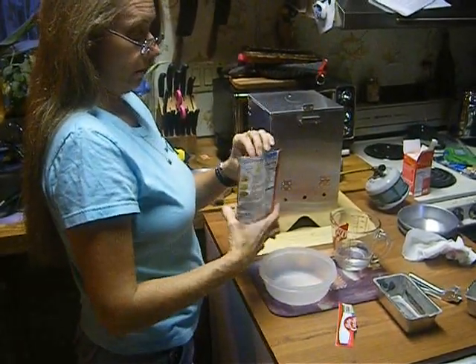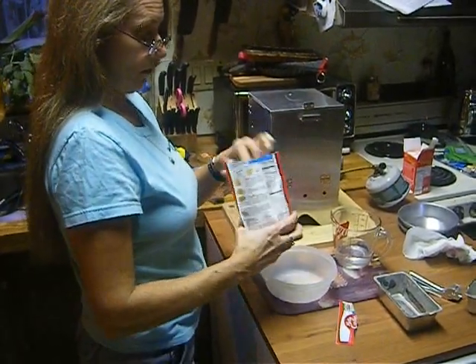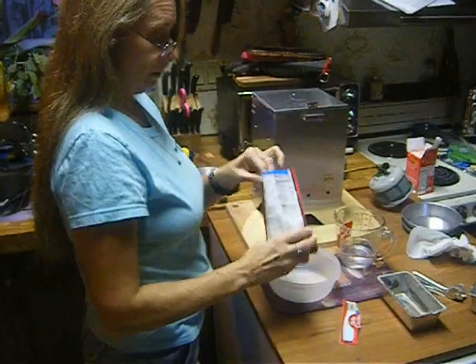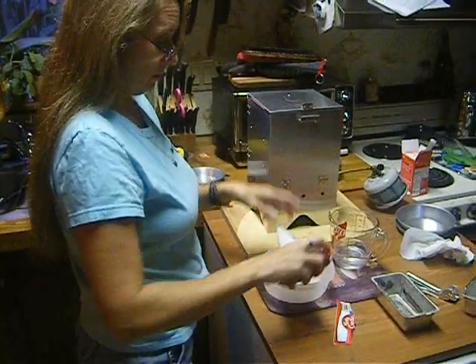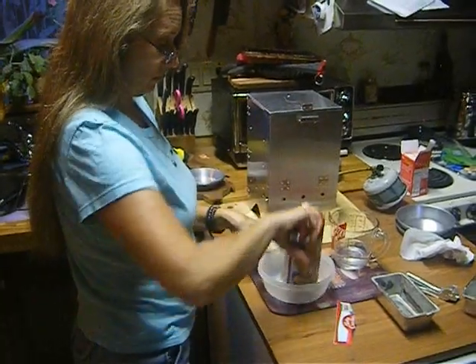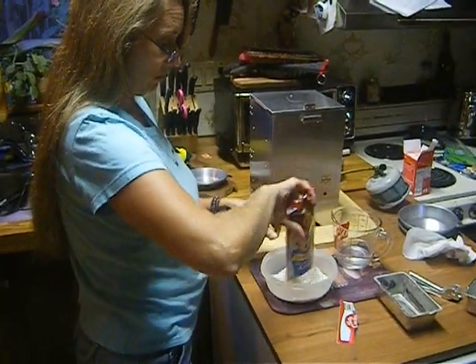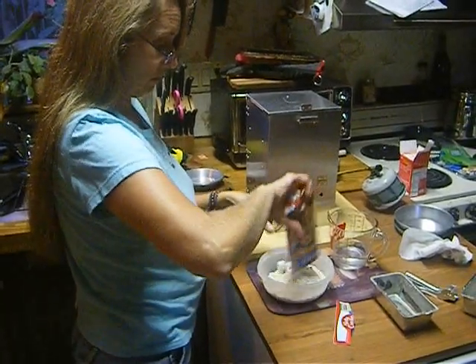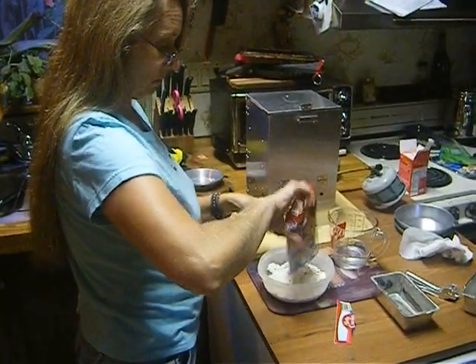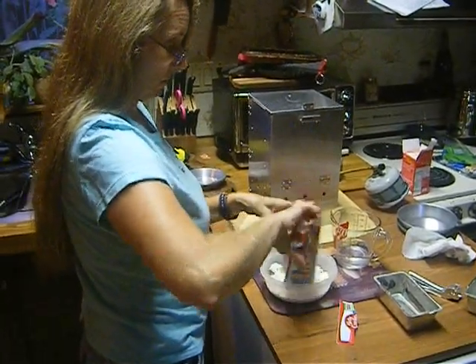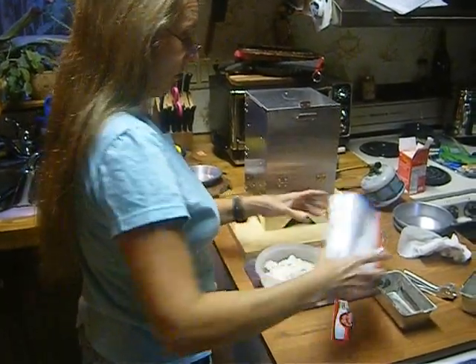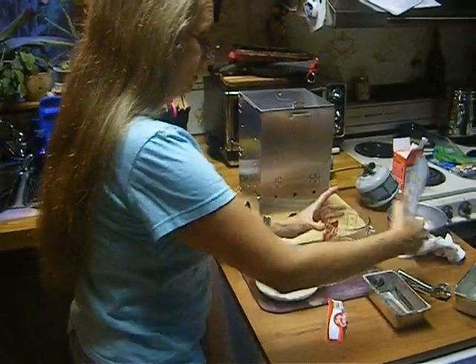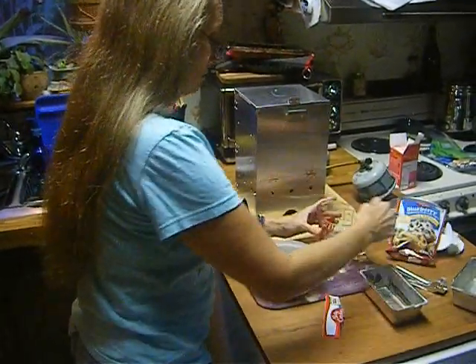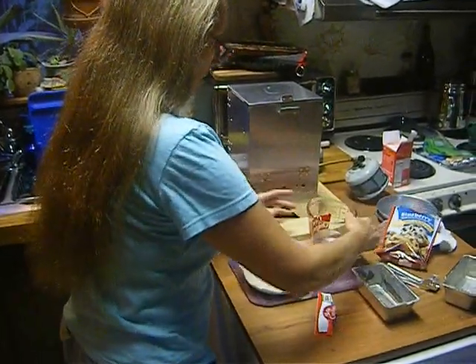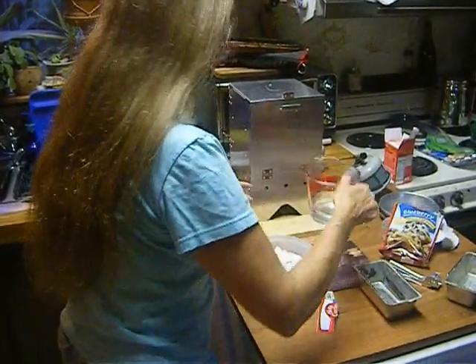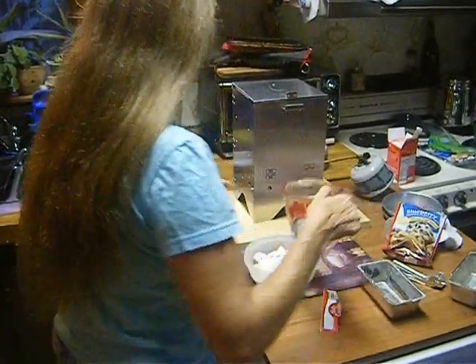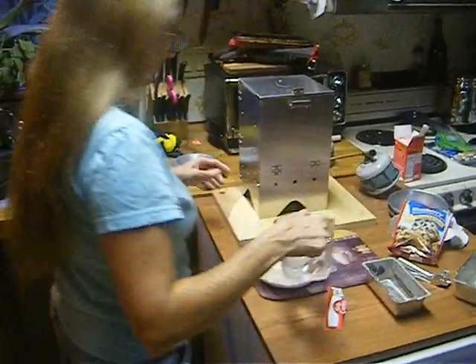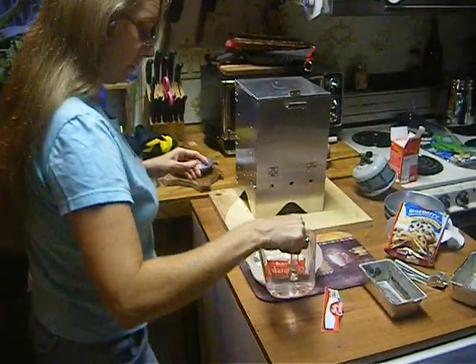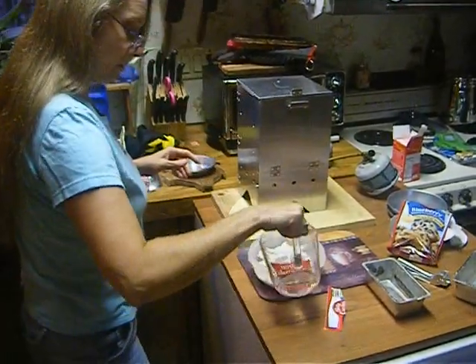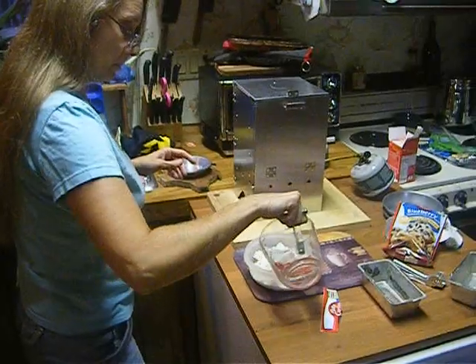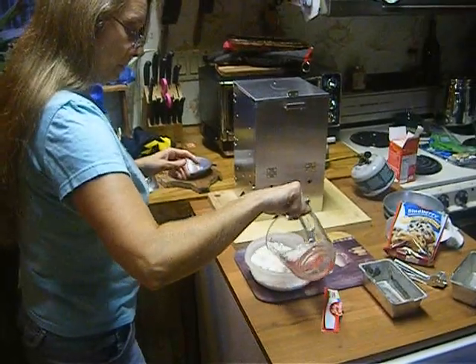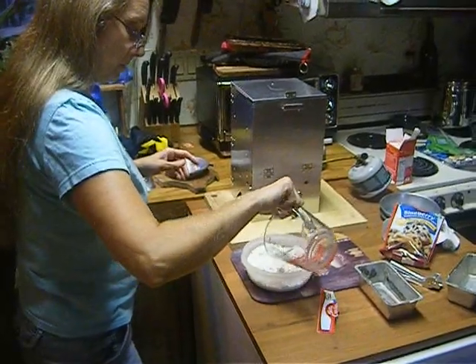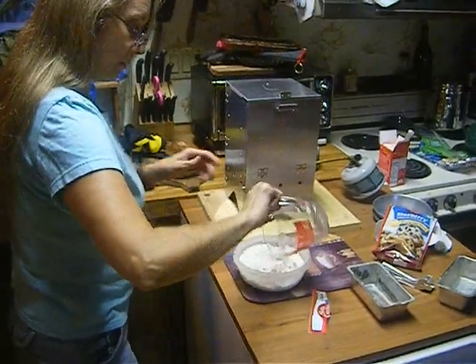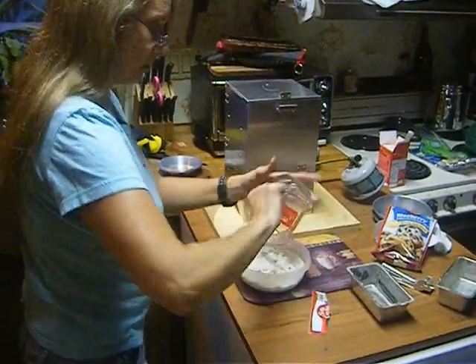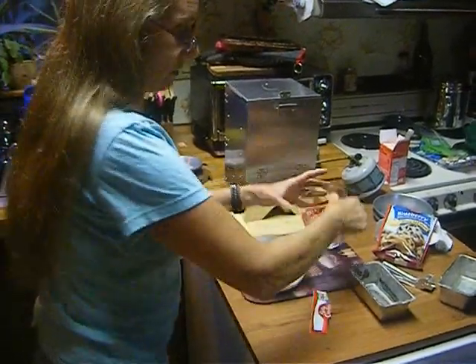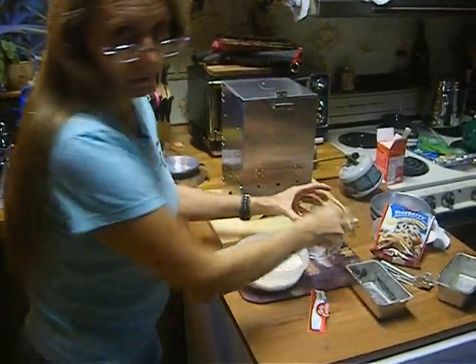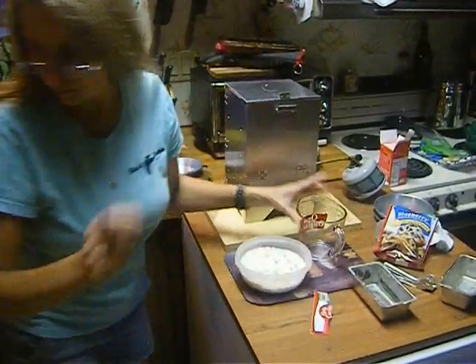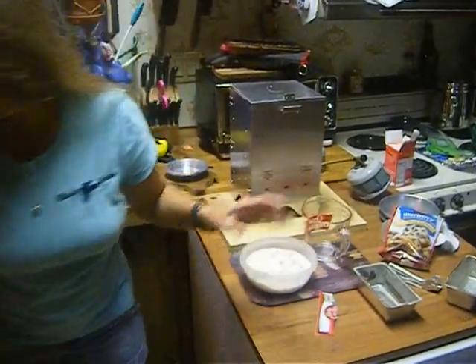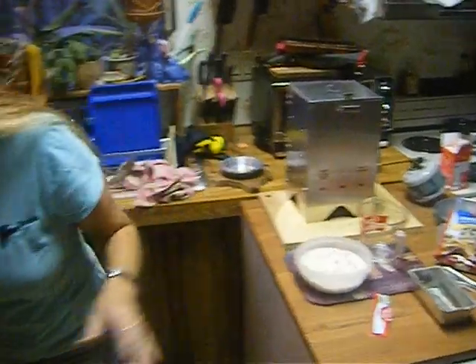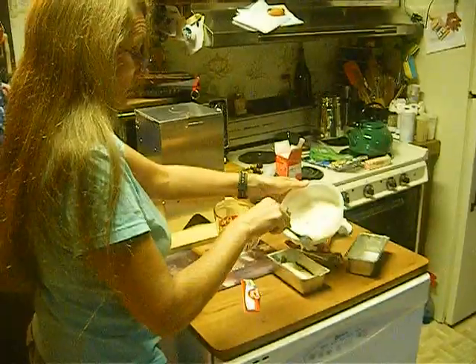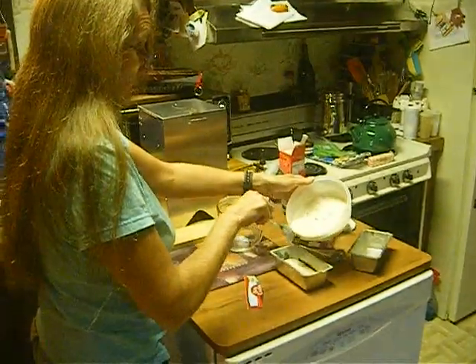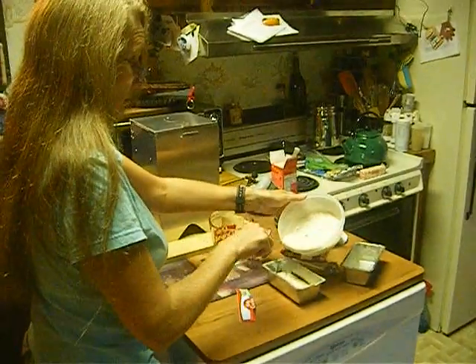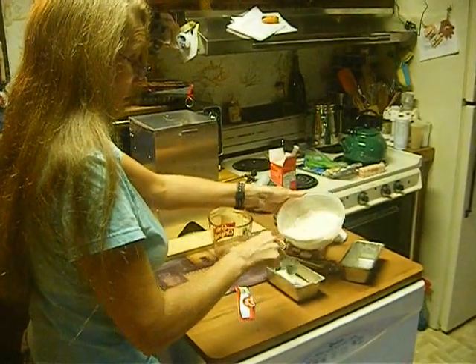All it is is the mix and a half cup of water. Here we go.